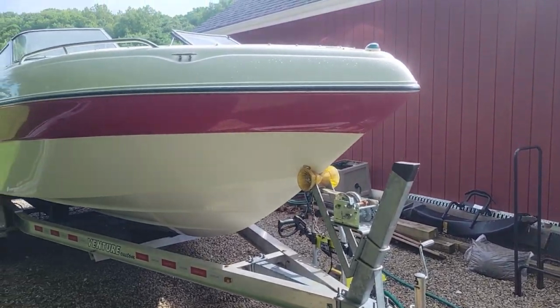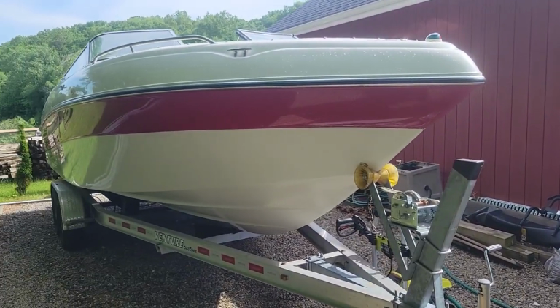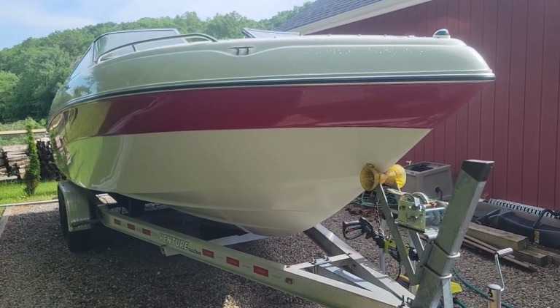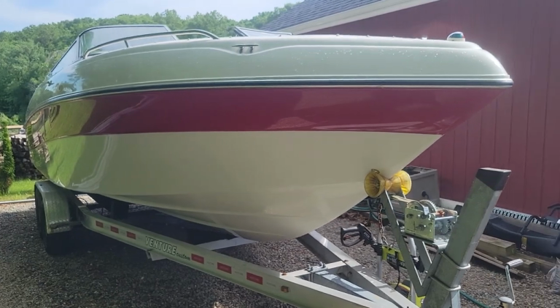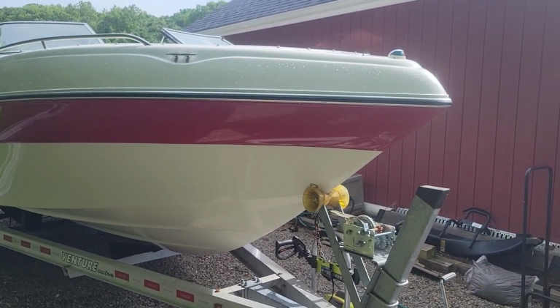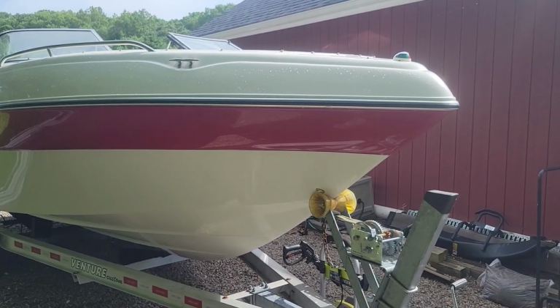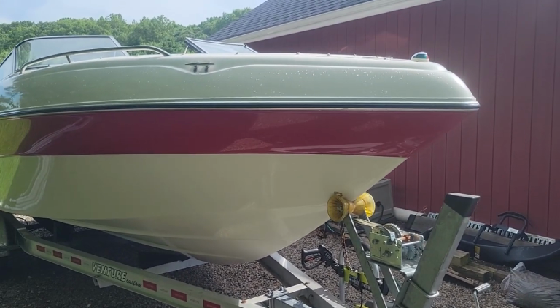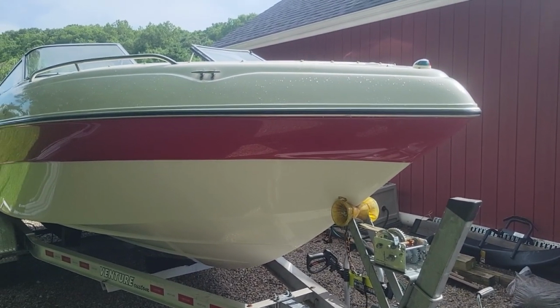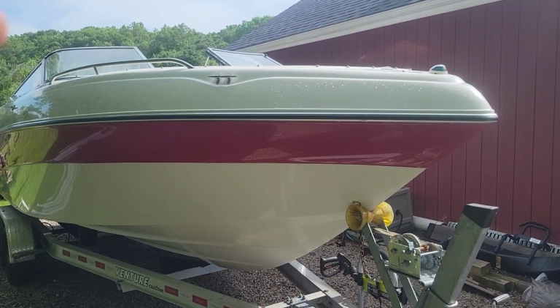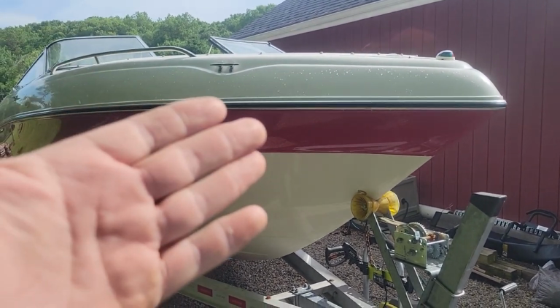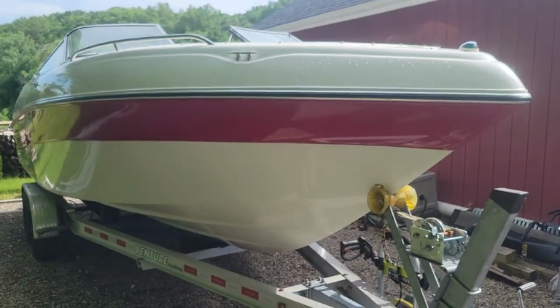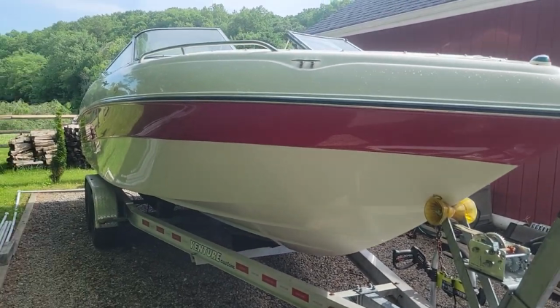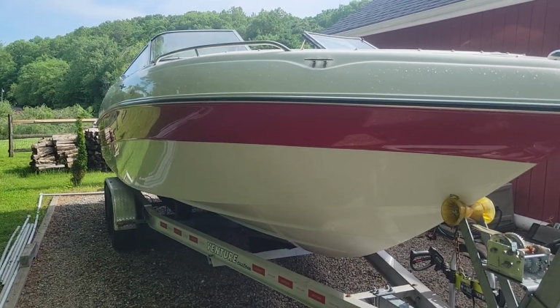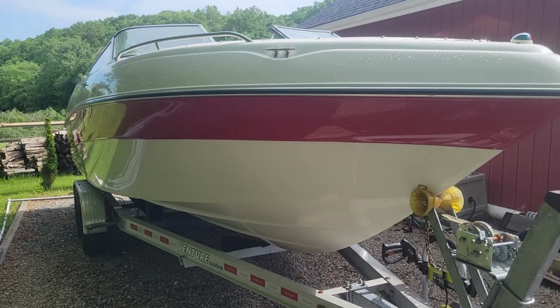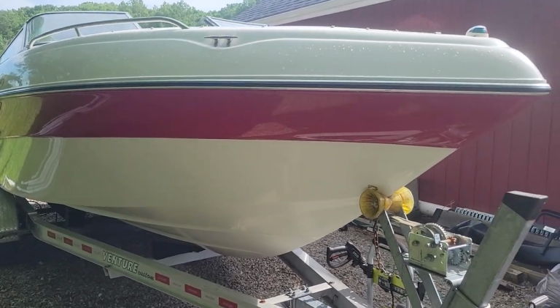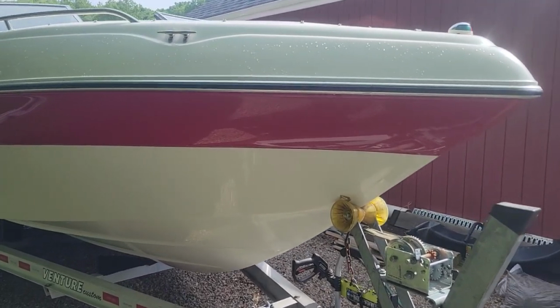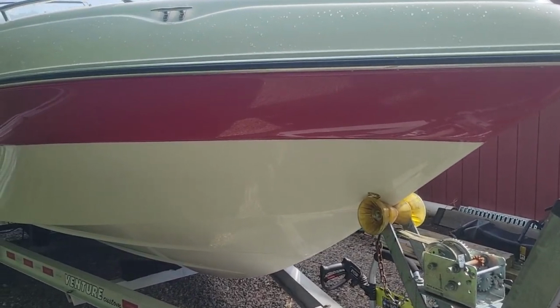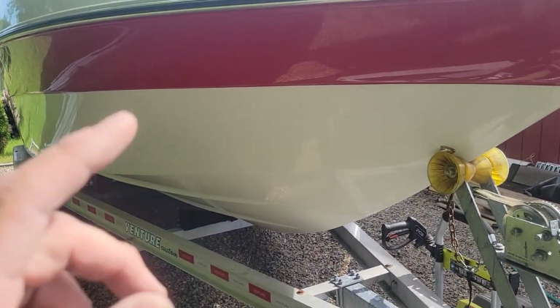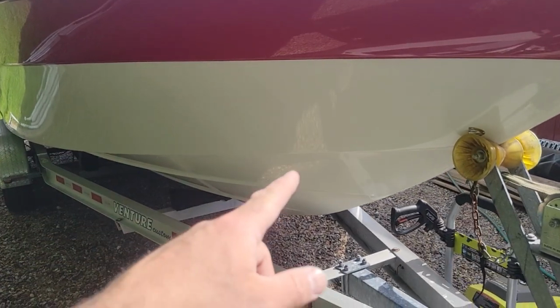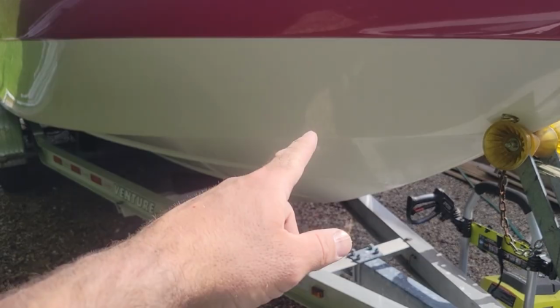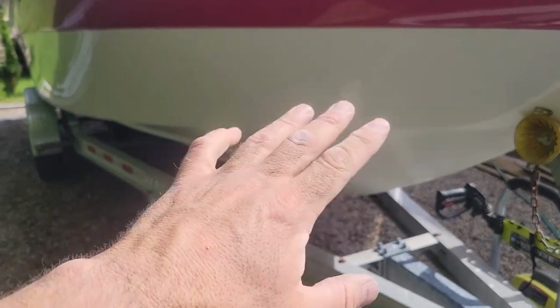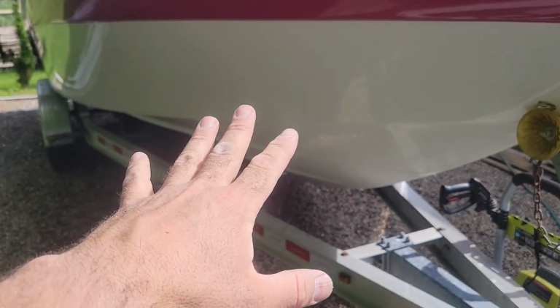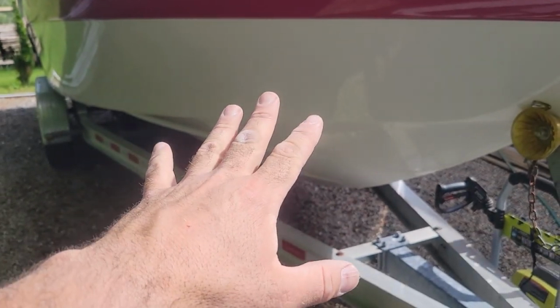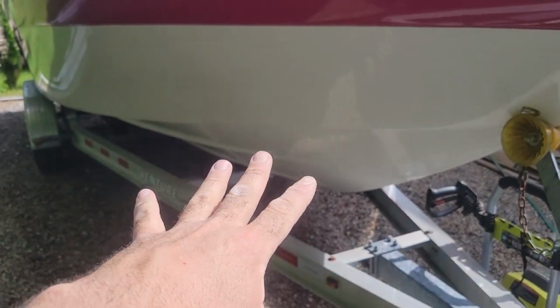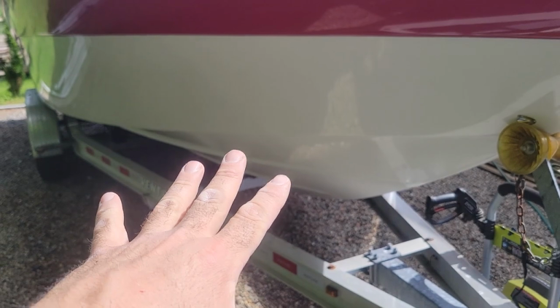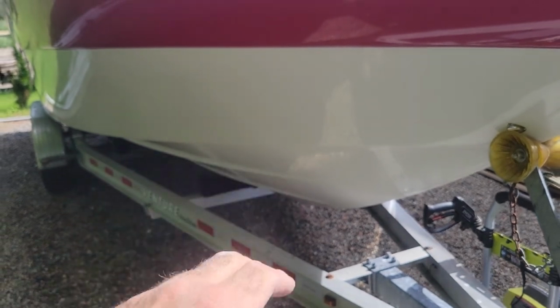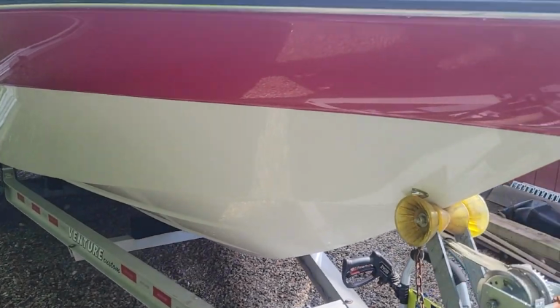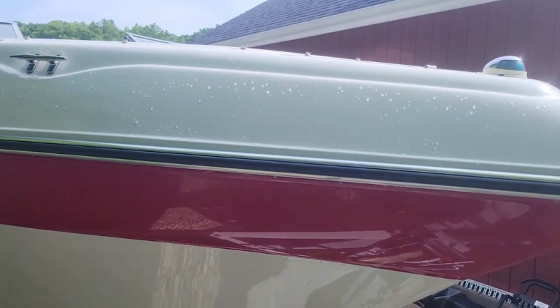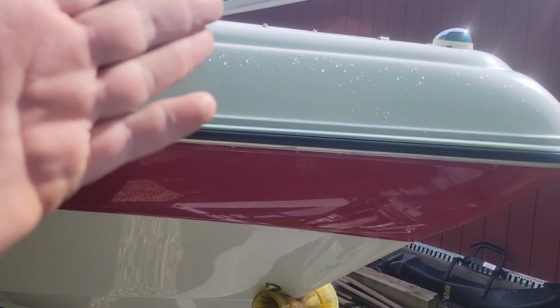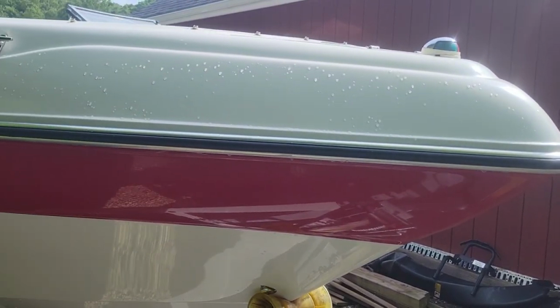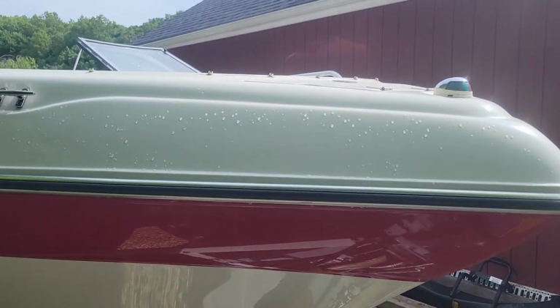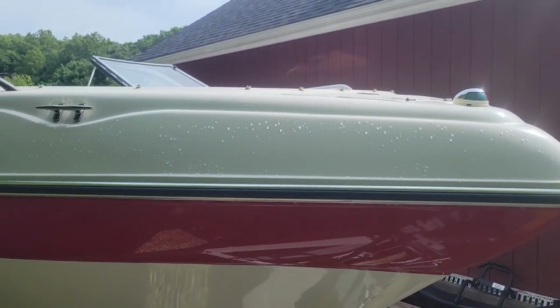Well, it's a short video today because it's the end of the day and Doug did stuff. We managed to finish compounding the bottom of the boat and we did the top side of the boat — we had a long day. We opened up the pool today just to have one of the pumps leaking water everywhere, so that took up most of the day.